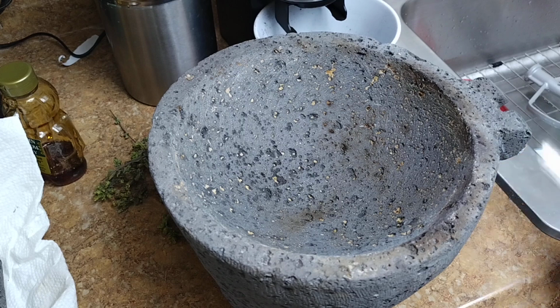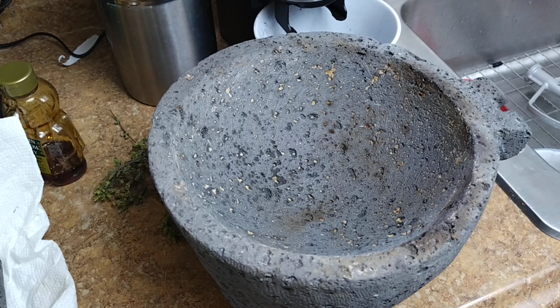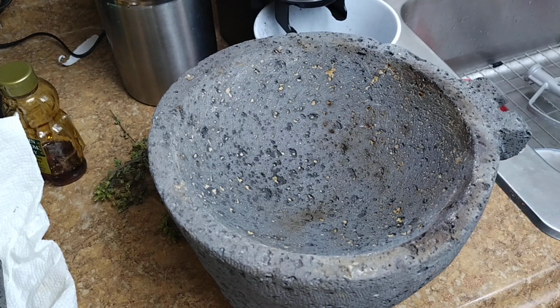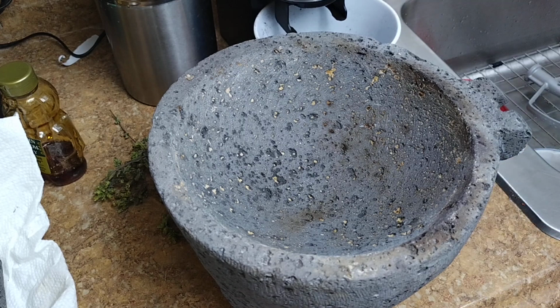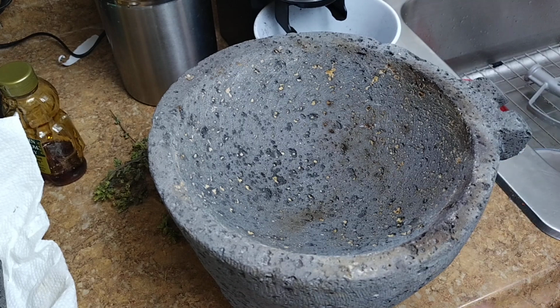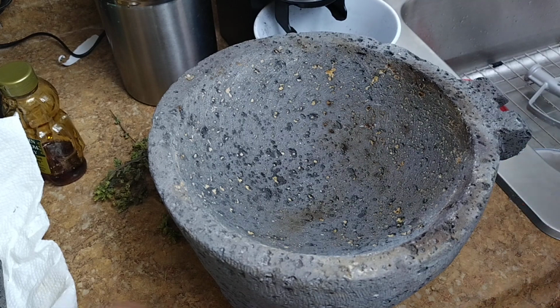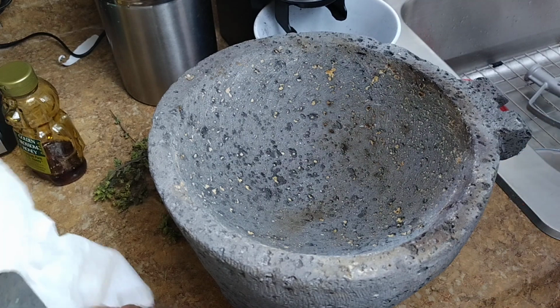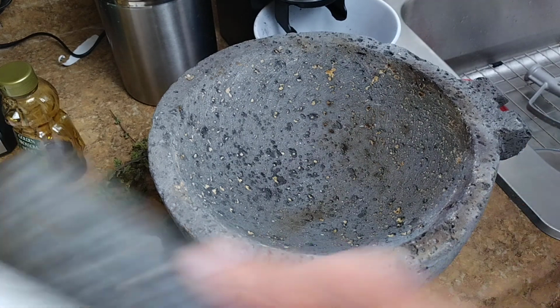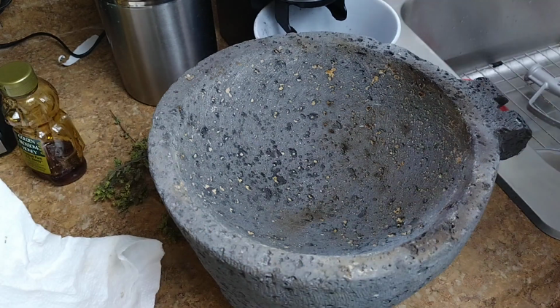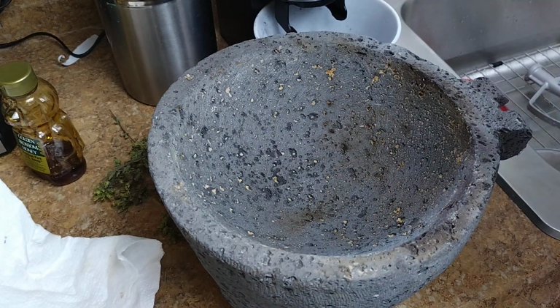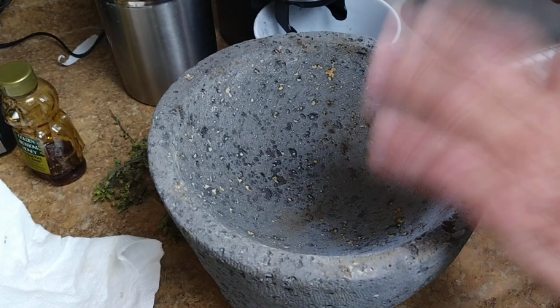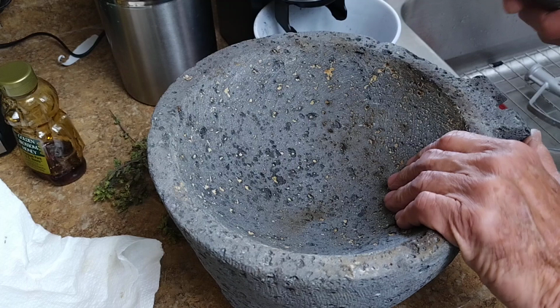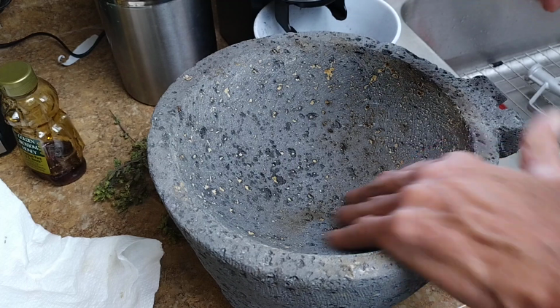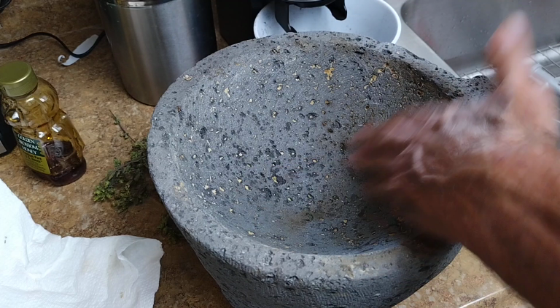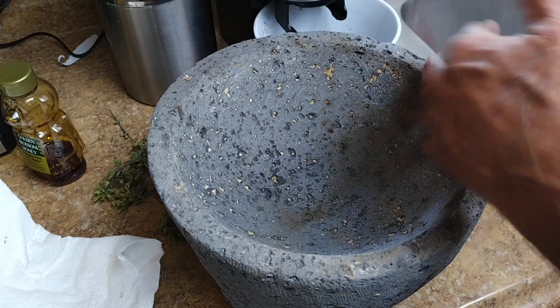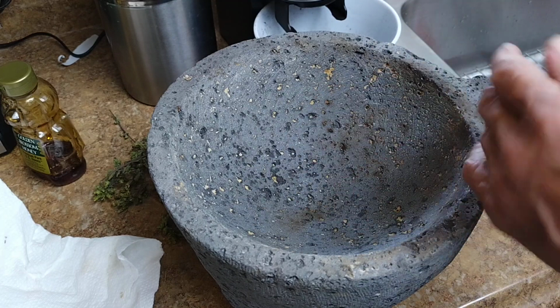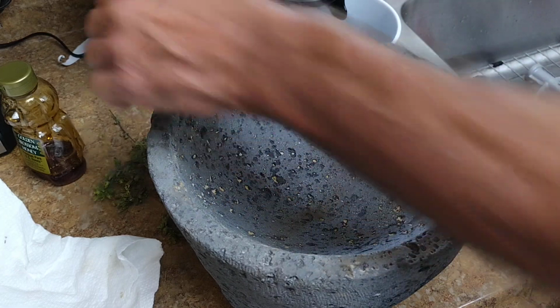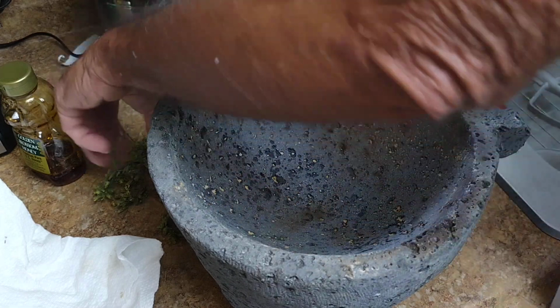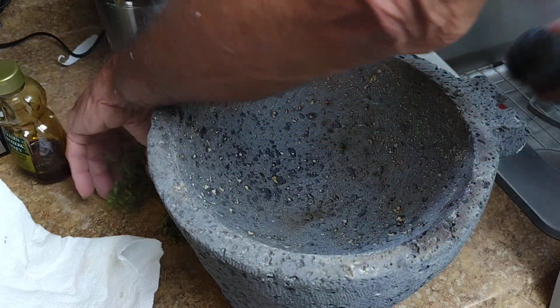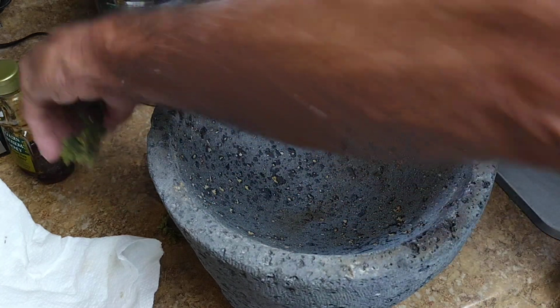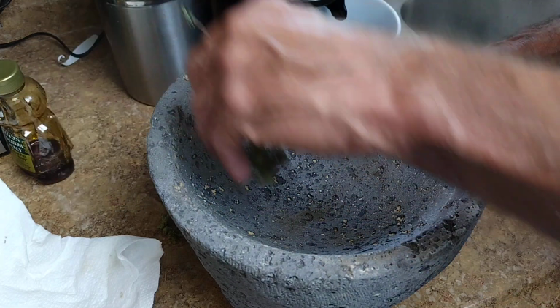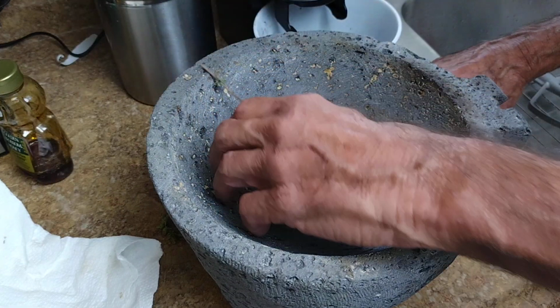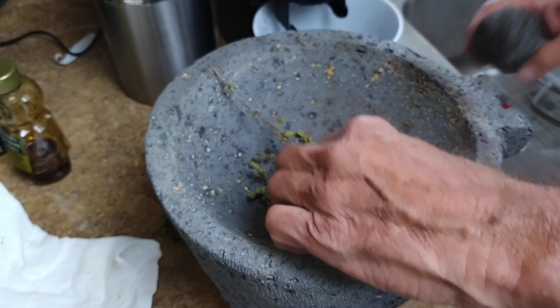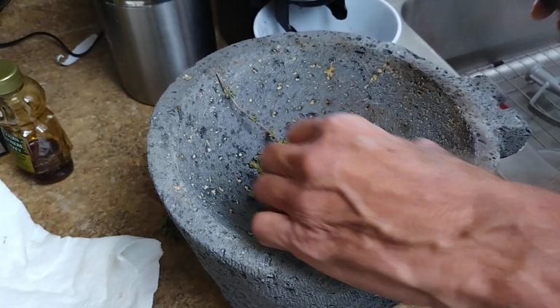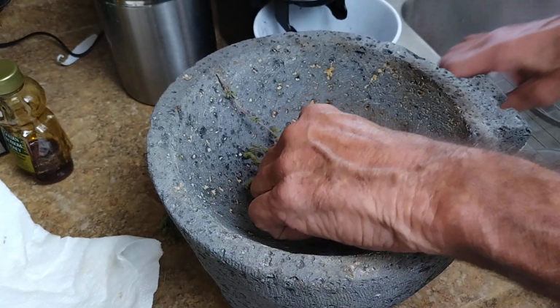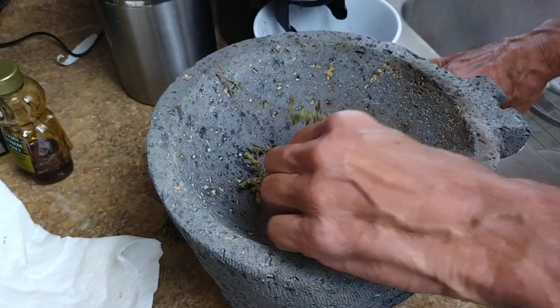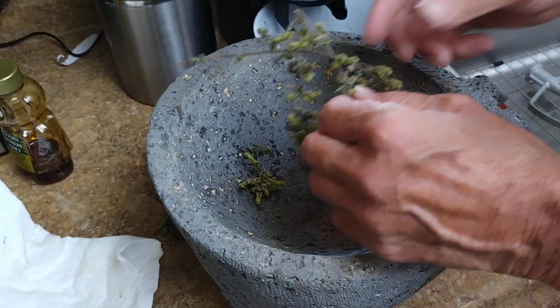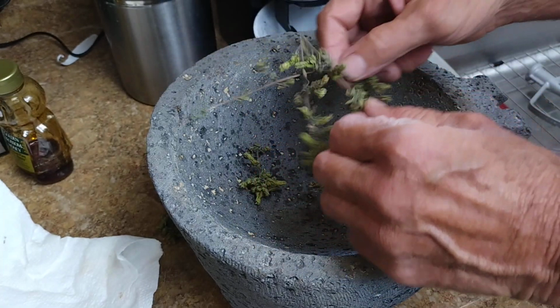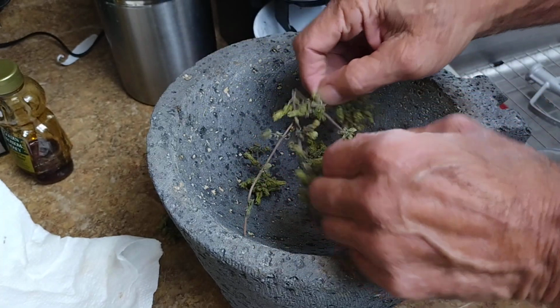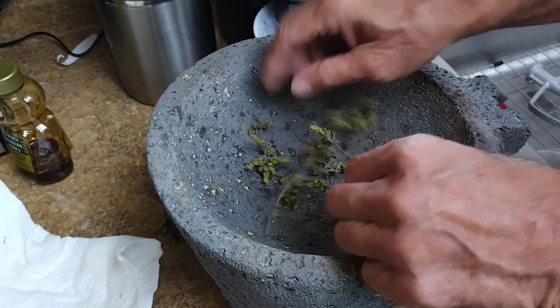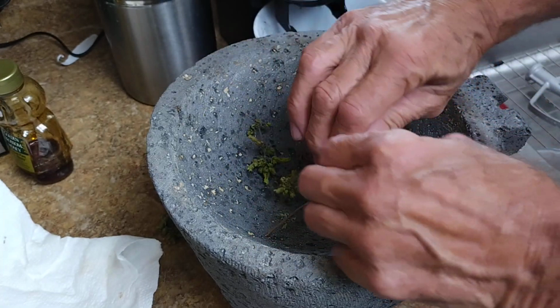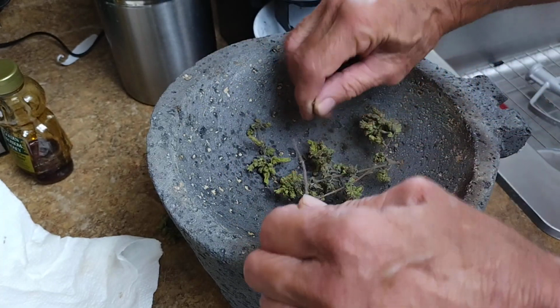Here we are in the lab, Tuesday August 13th, 2024. What I got here is a Molcajete. It's clean — I keep it in a bag, actually one of those refrigerator bags.